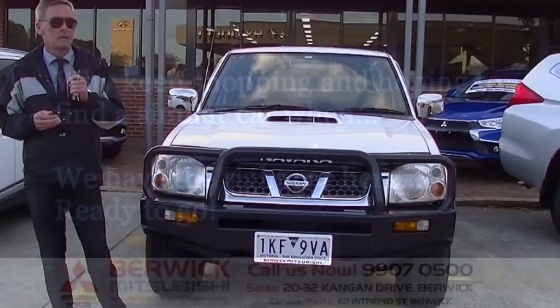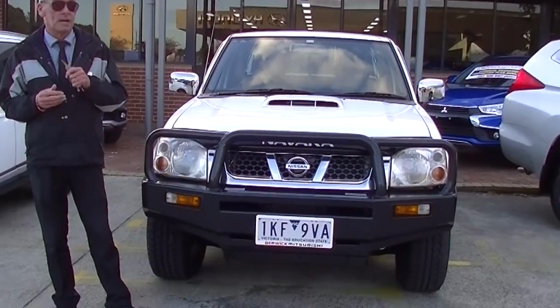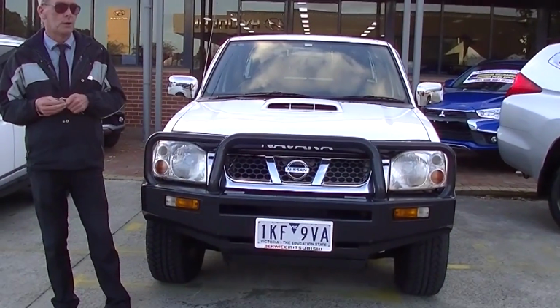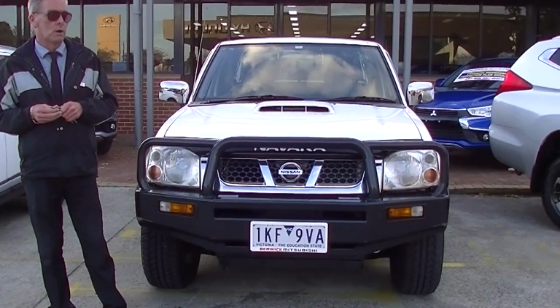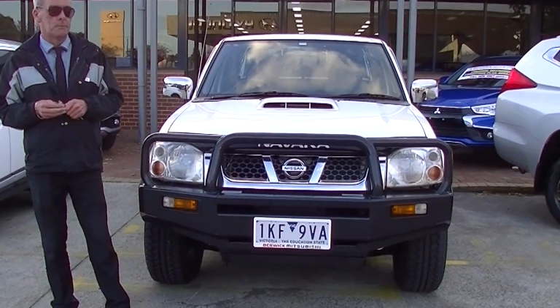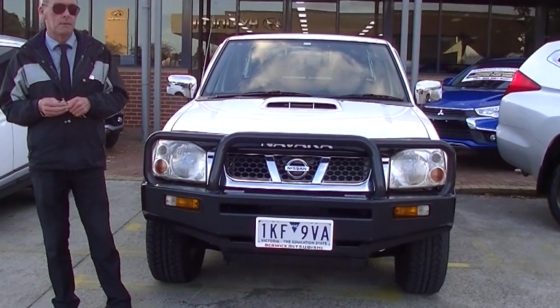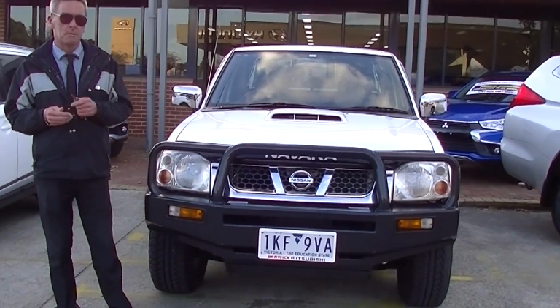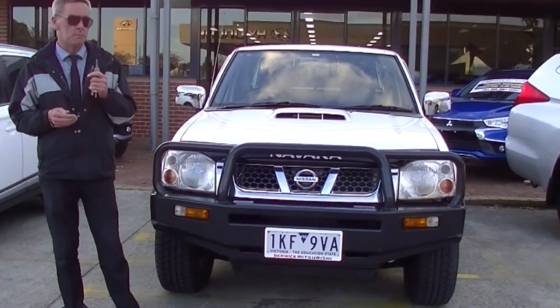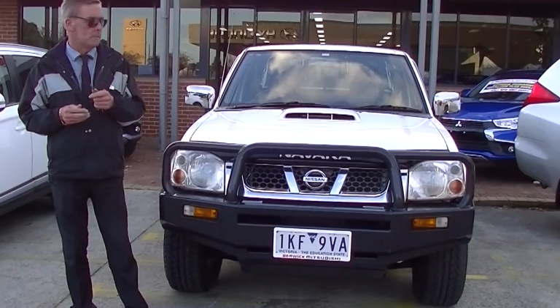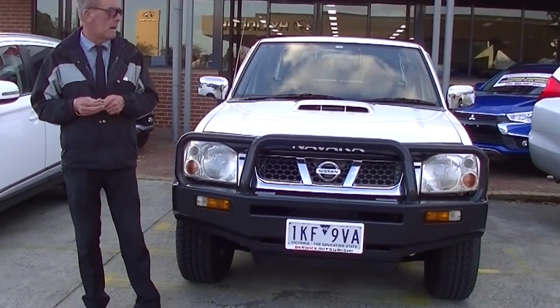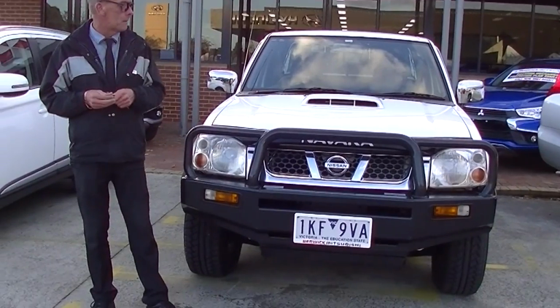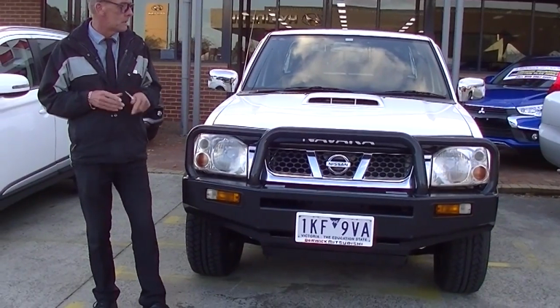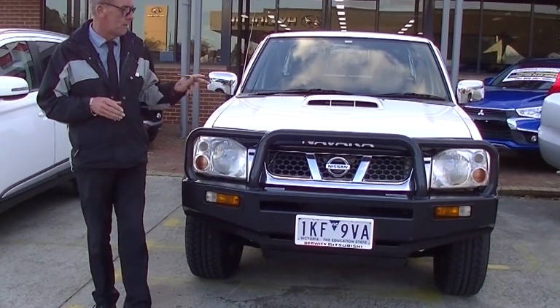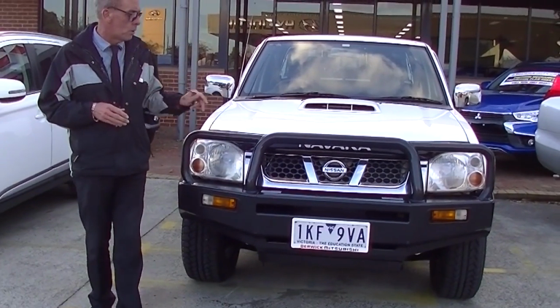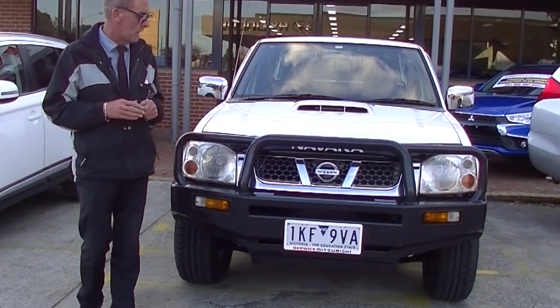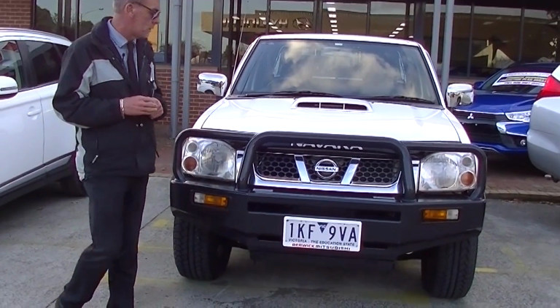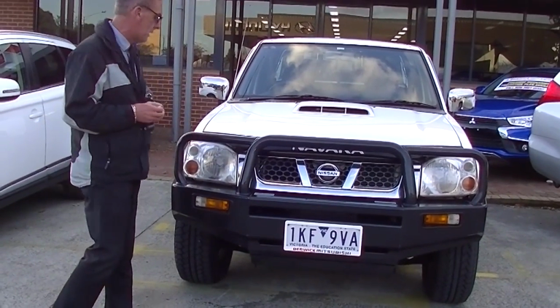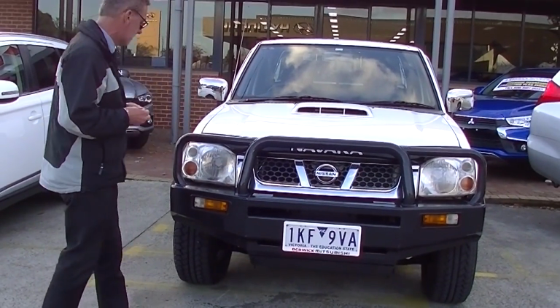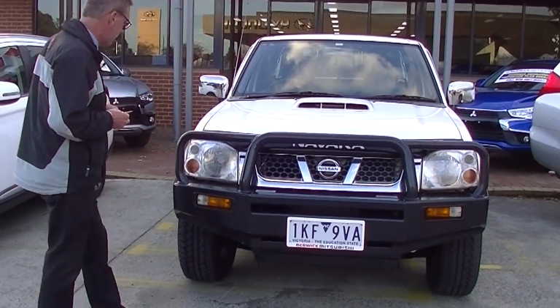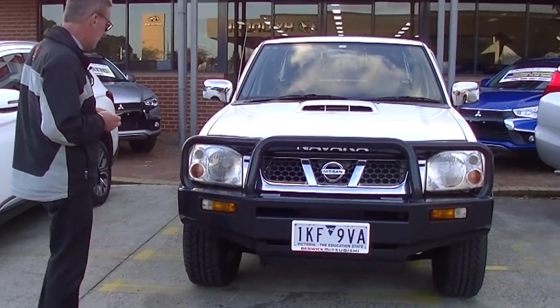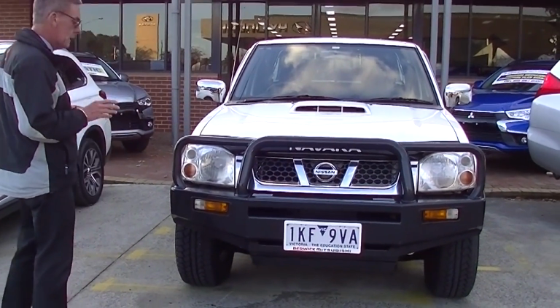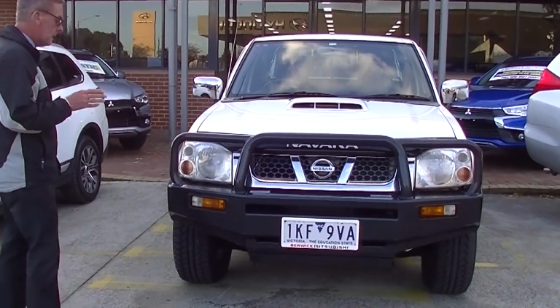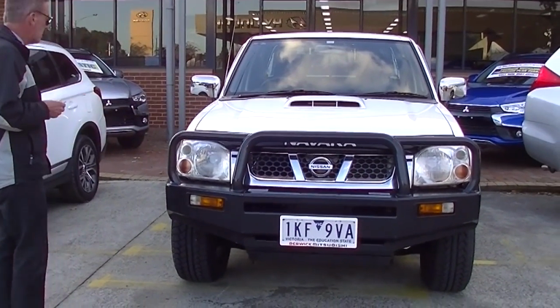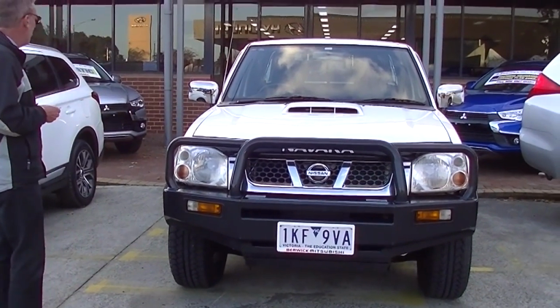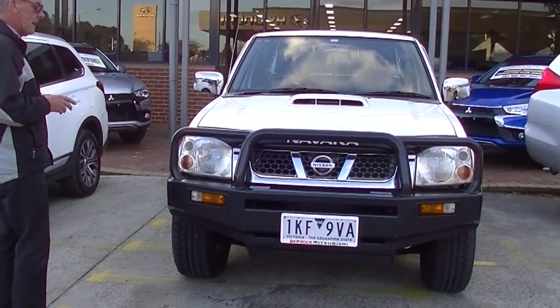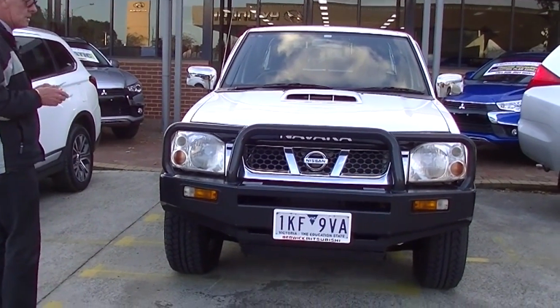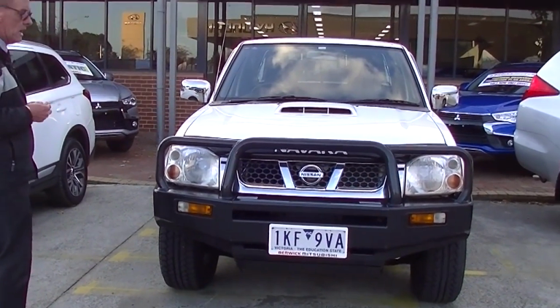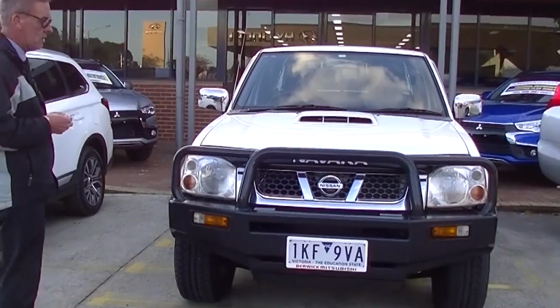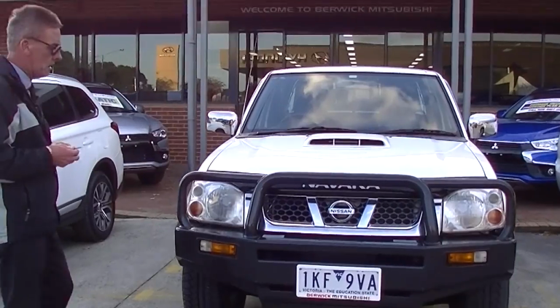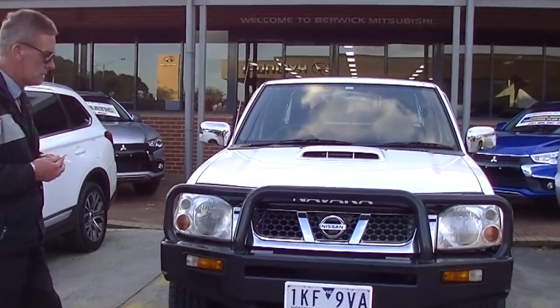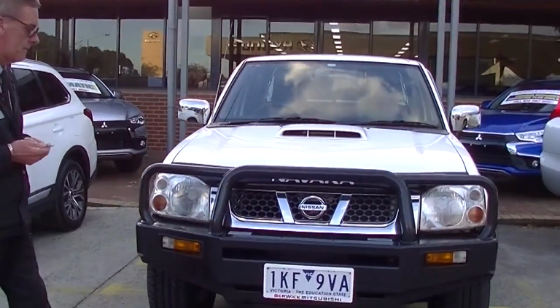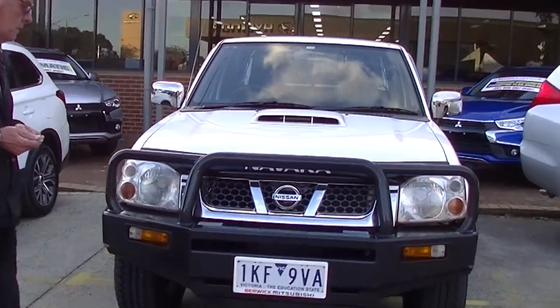Good afternoon and welcome to Berwick Mitsubishi. My name's Mark and I'm going to take you for a walk around our 2014 Nissan Navara STR Utility this afternoon.